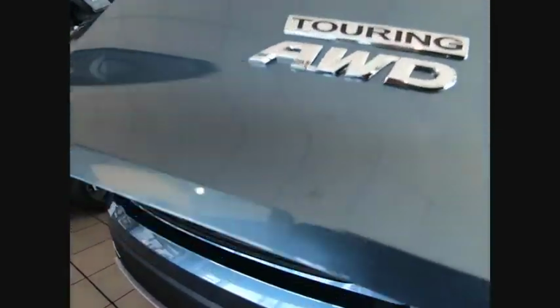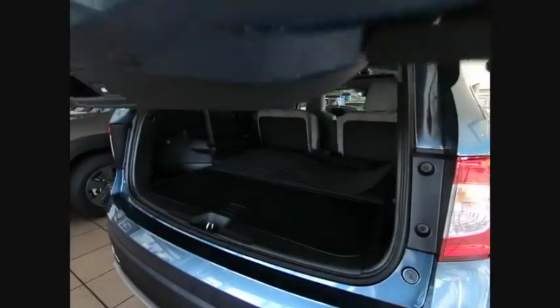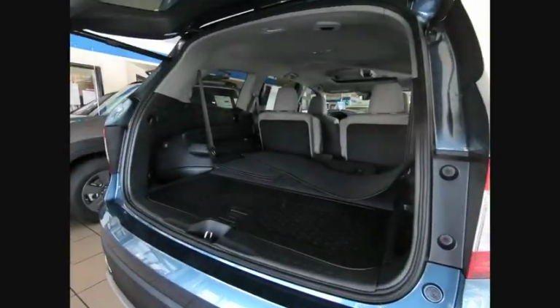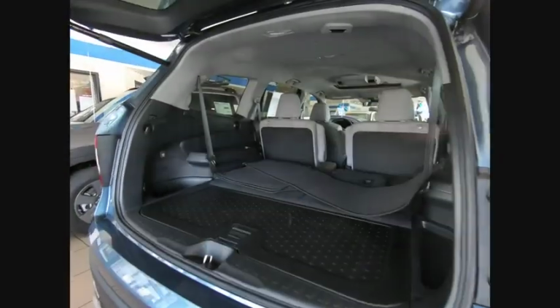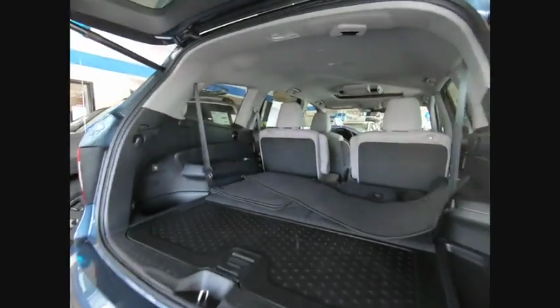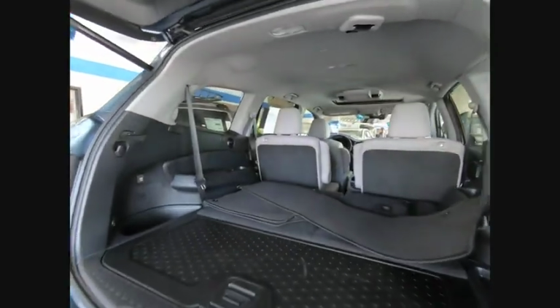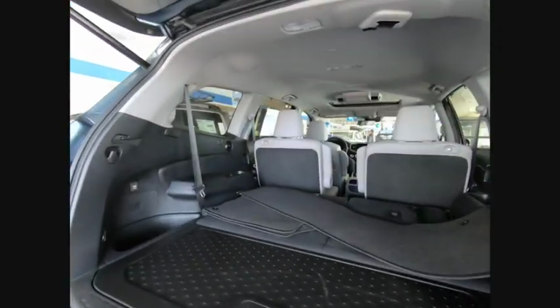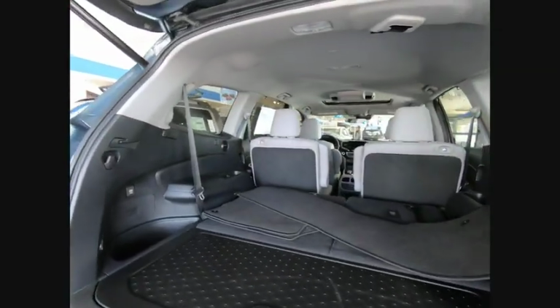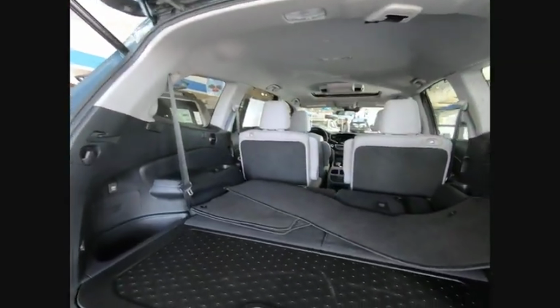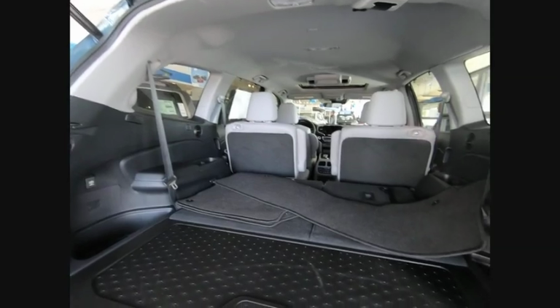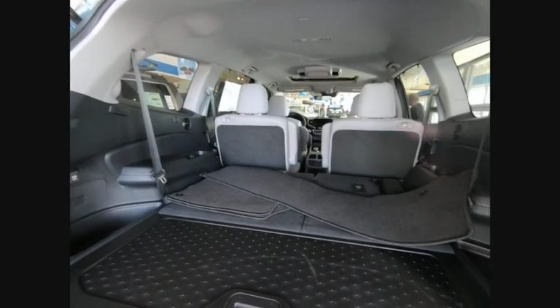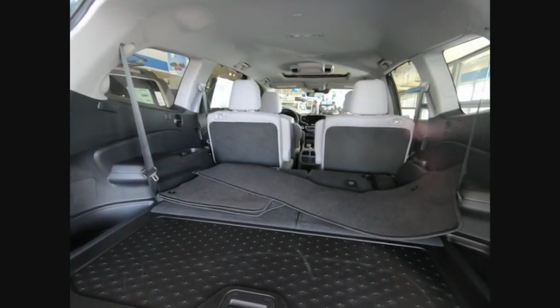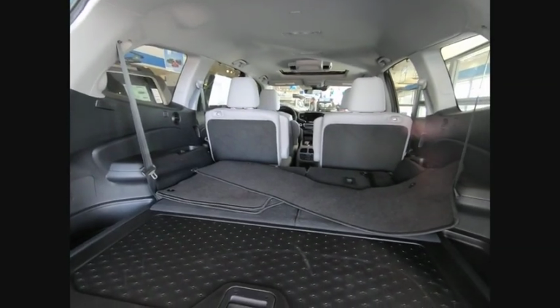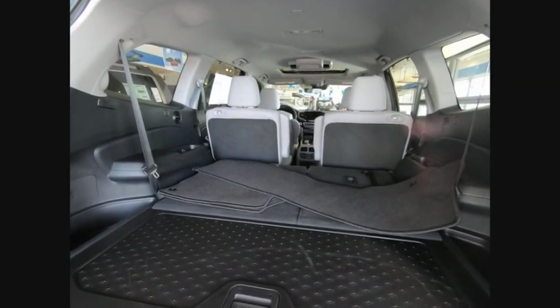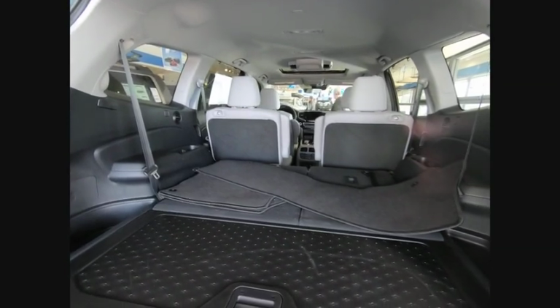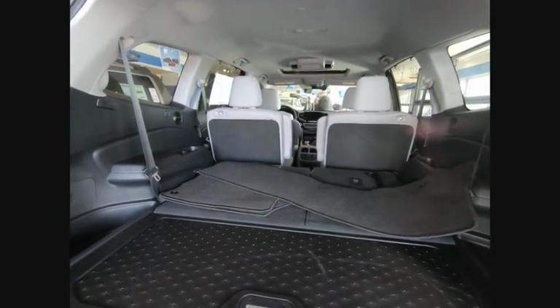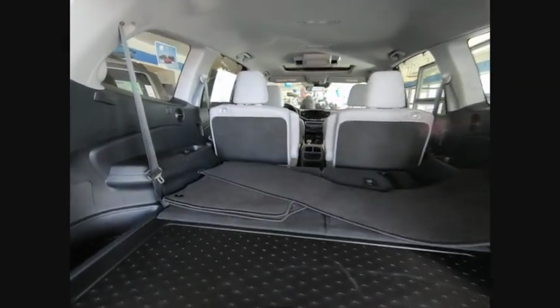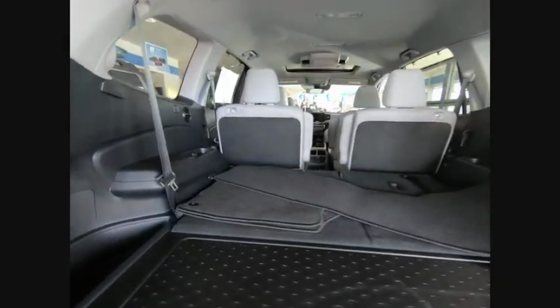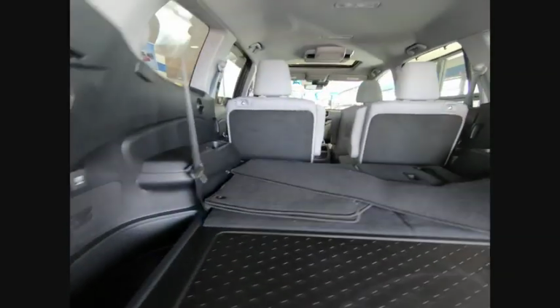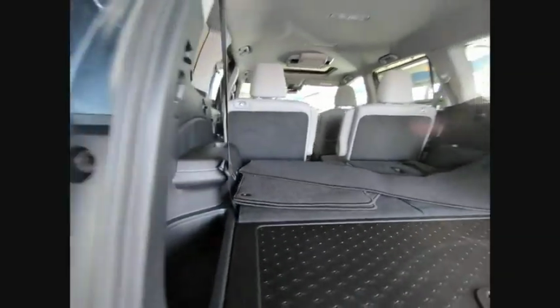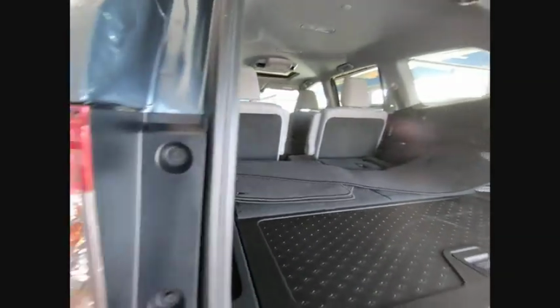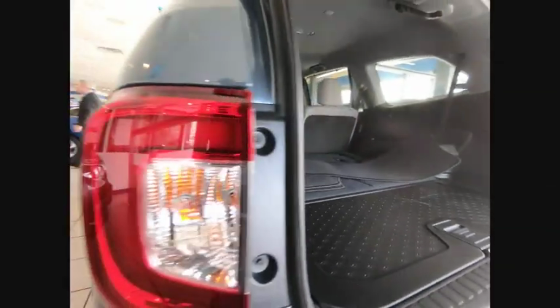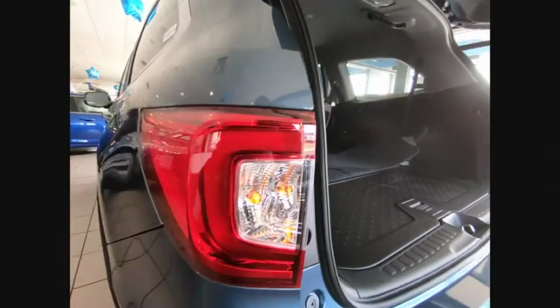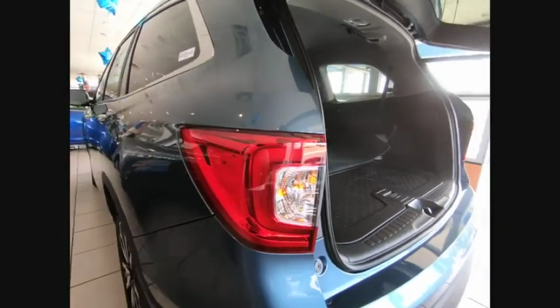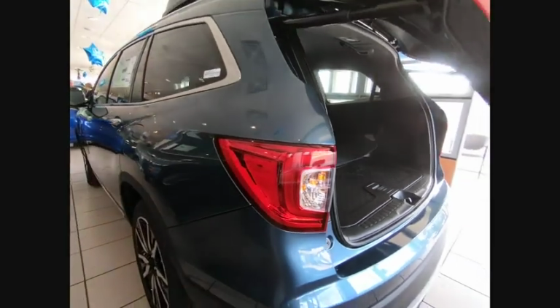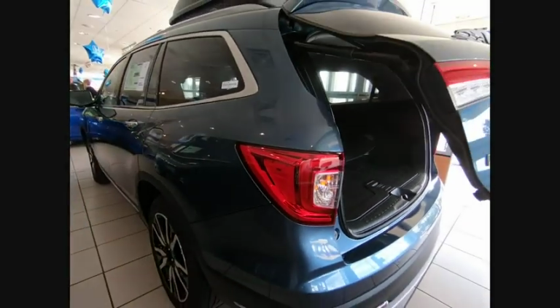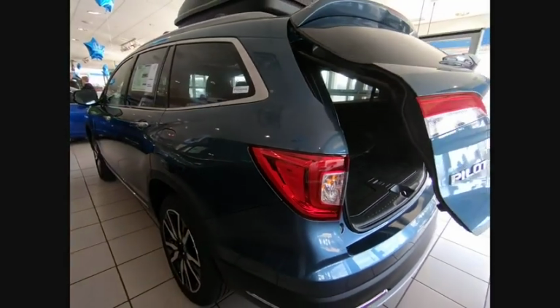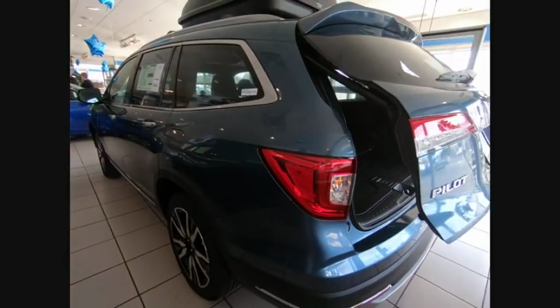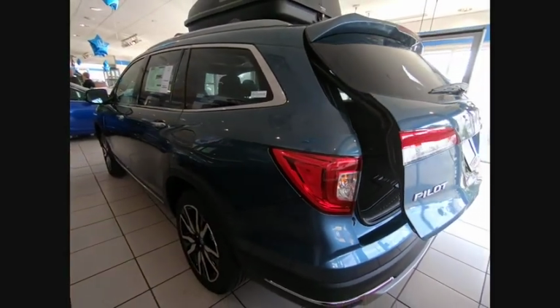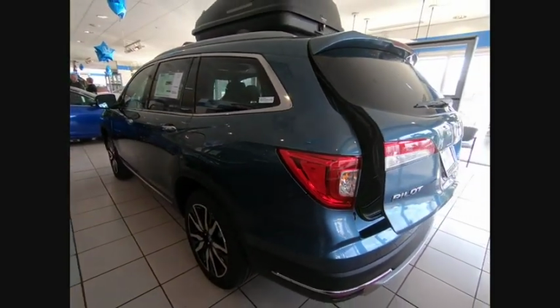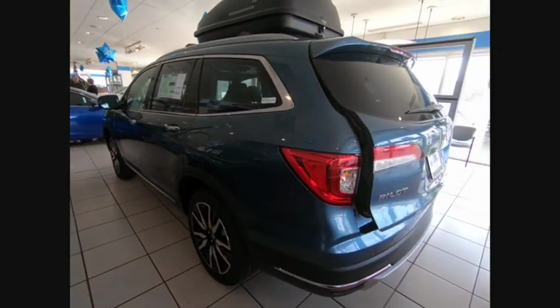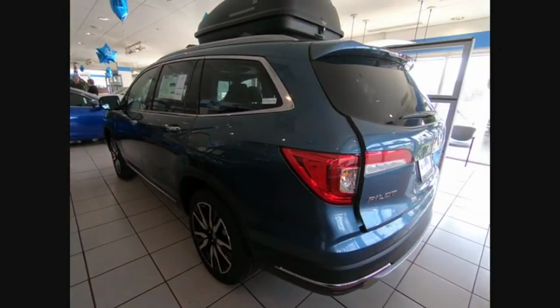Power Moonroof, Speed Control, Four-Wheel Disc Brakes. If affordable style and reliability are what you're looking for, this vehicle couldn't be more perfect. Drive it today.